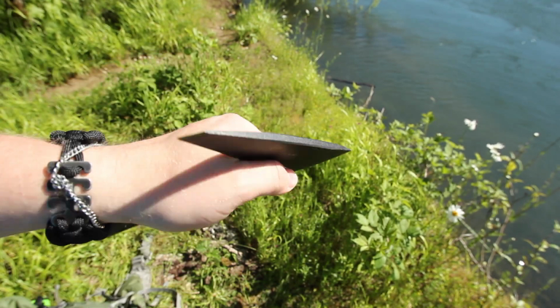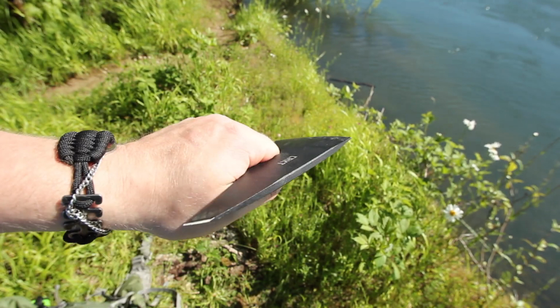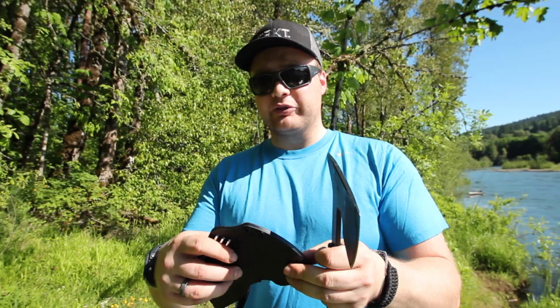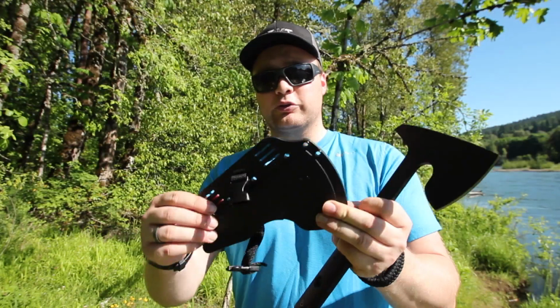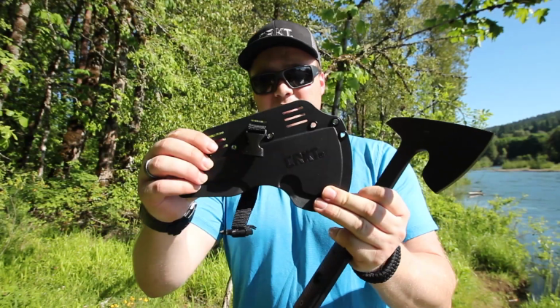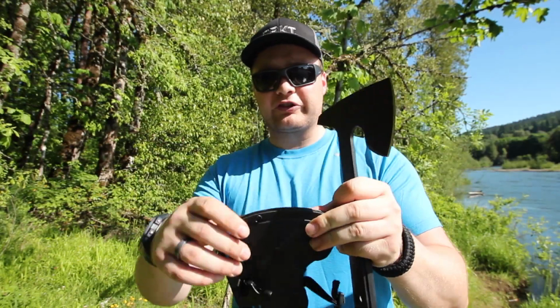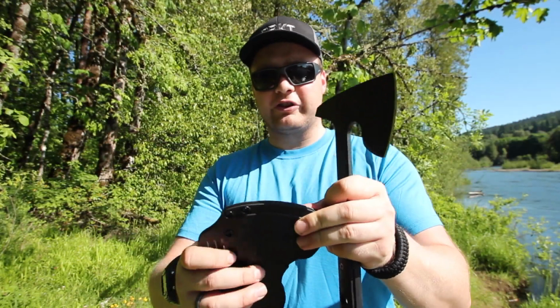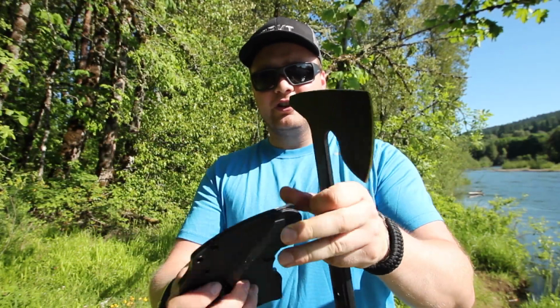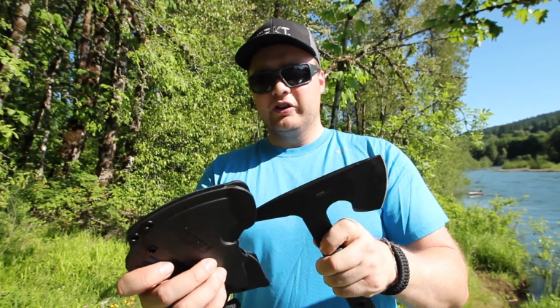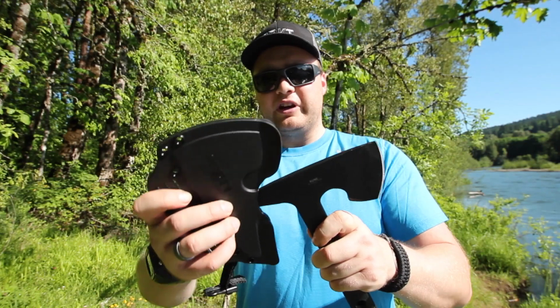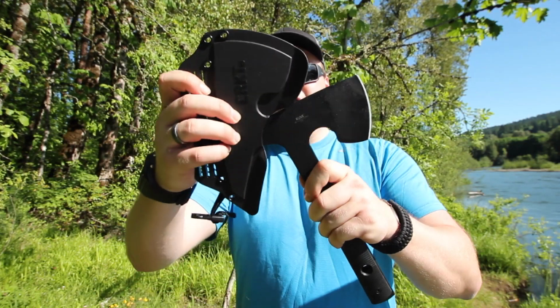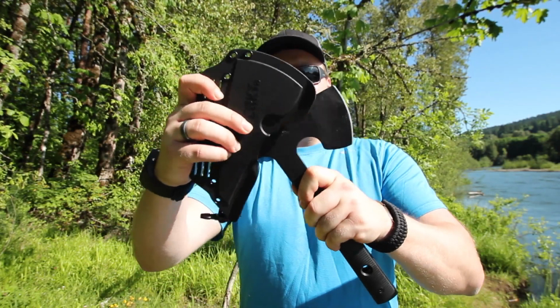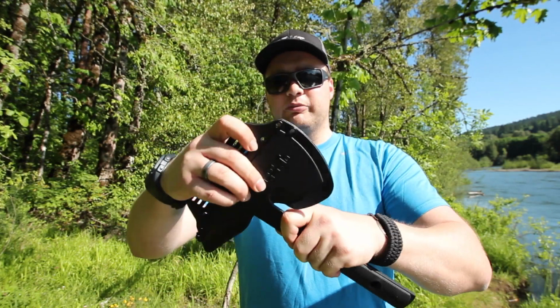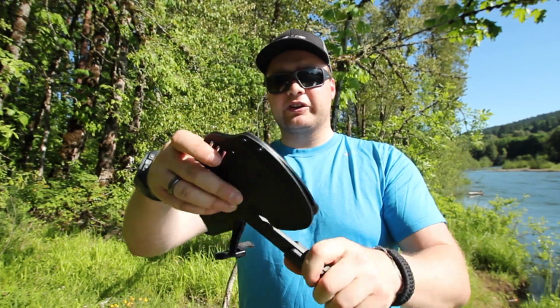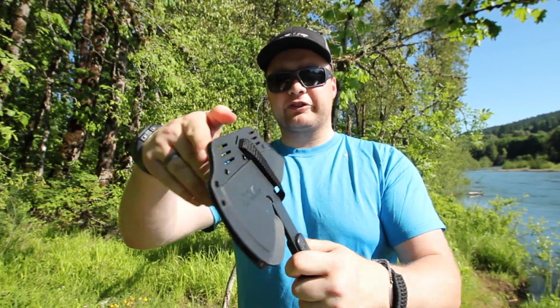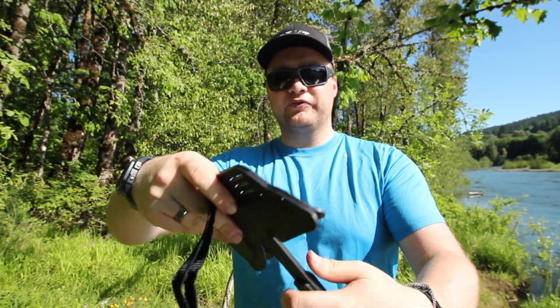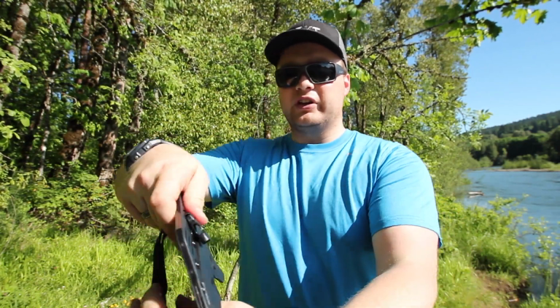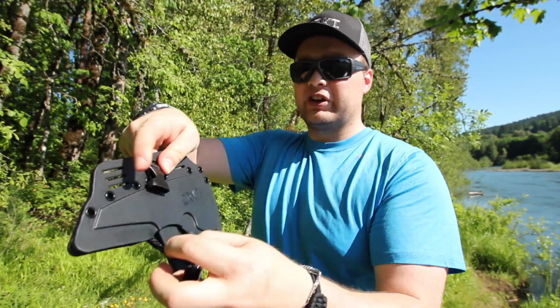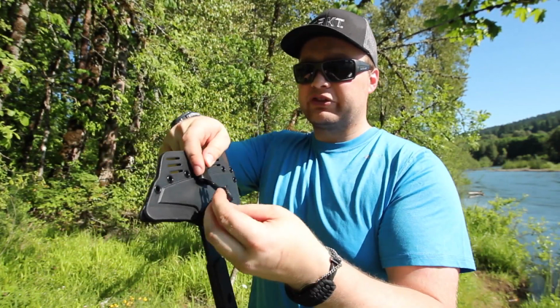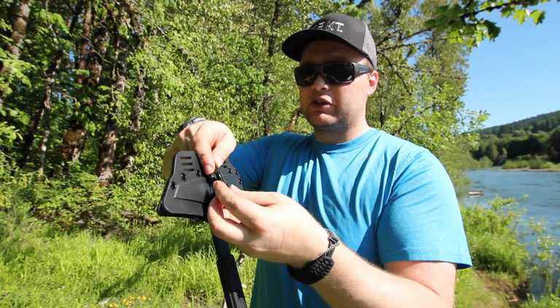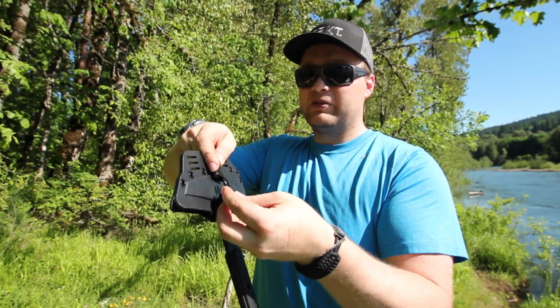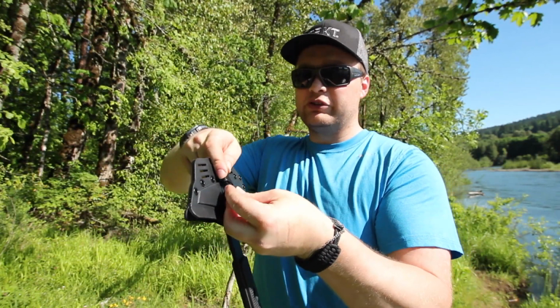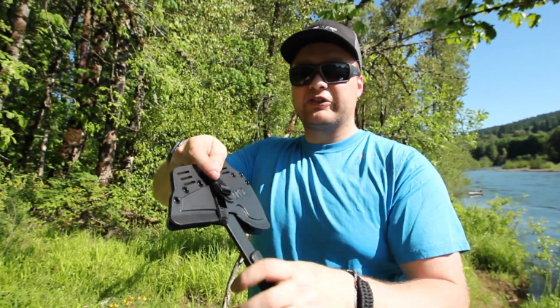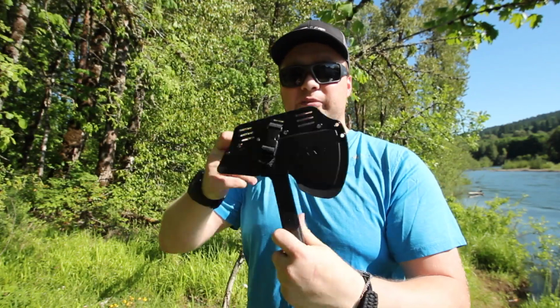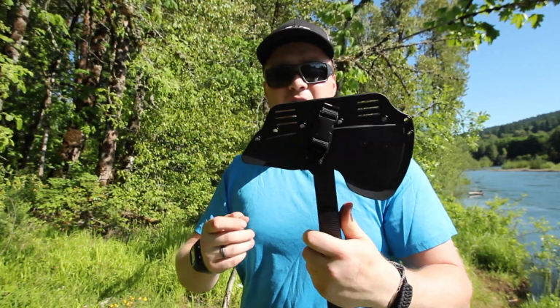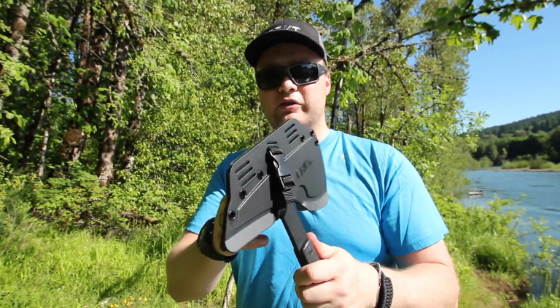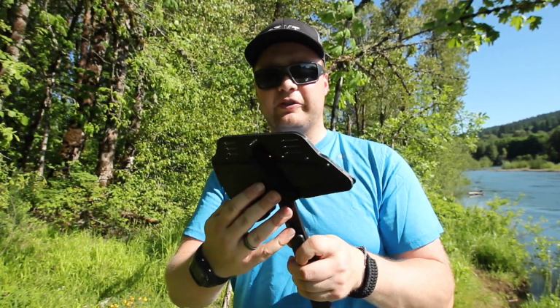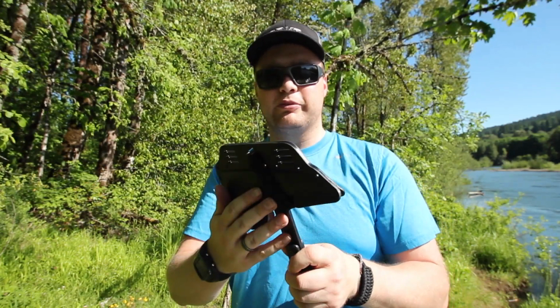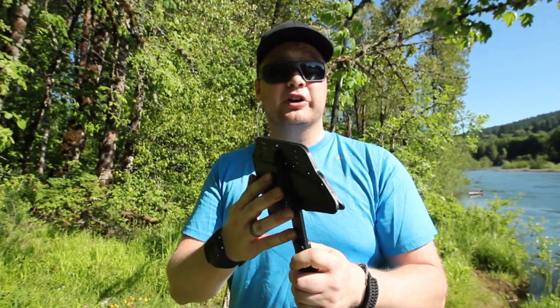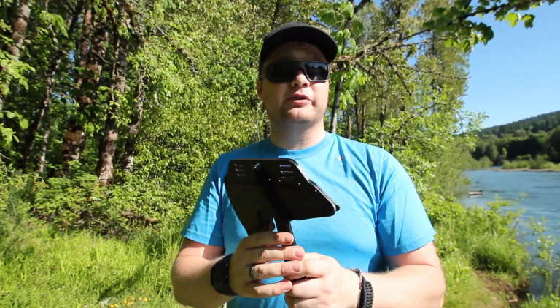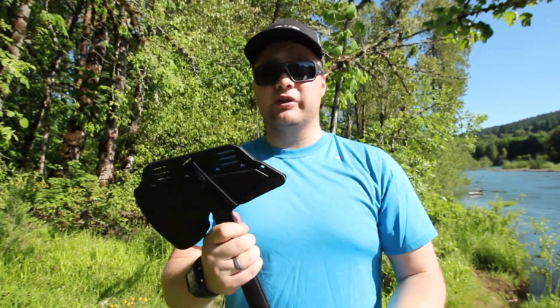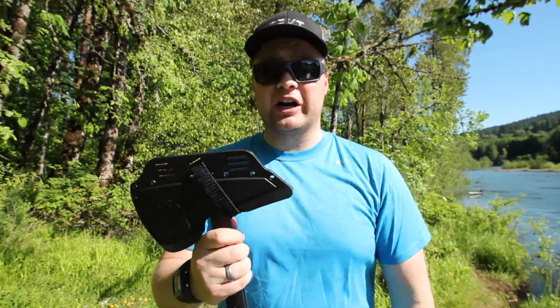It also comes with a great plastic sheath. The axe snaps into place like this, has a snap closure, and you can mount it on your pack, your vest, your belt — whatever you've got.